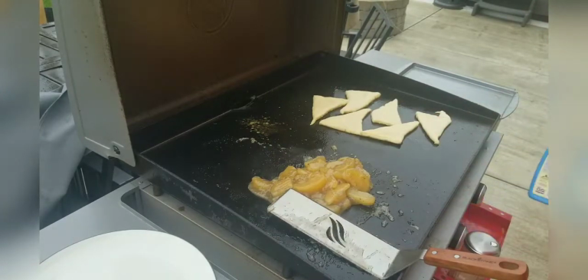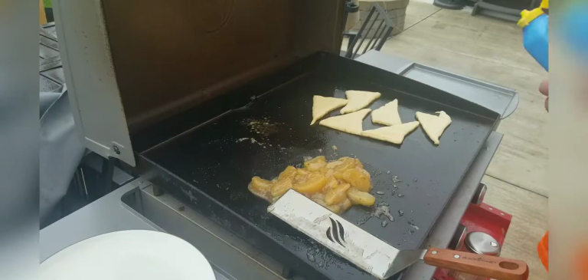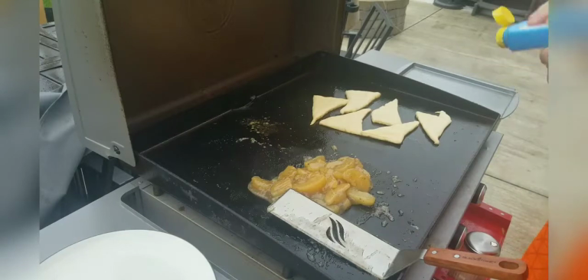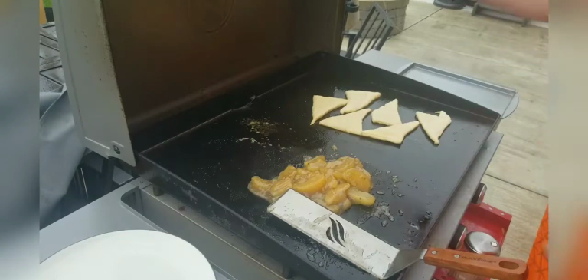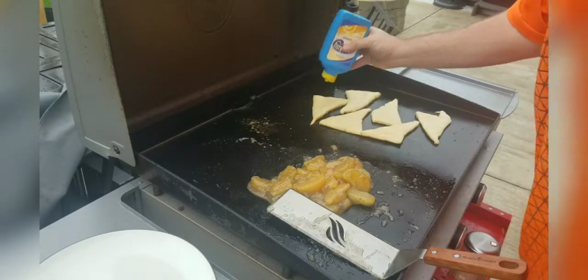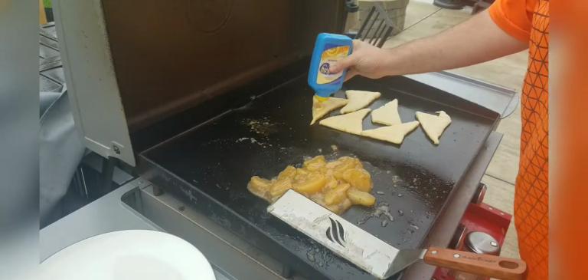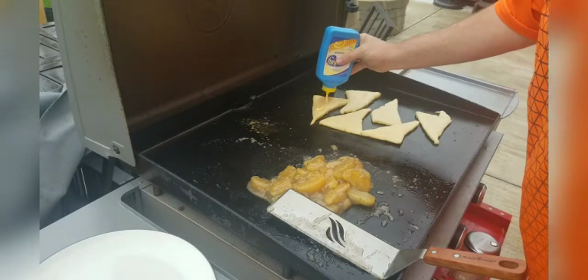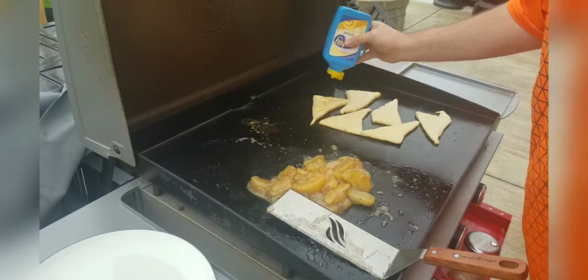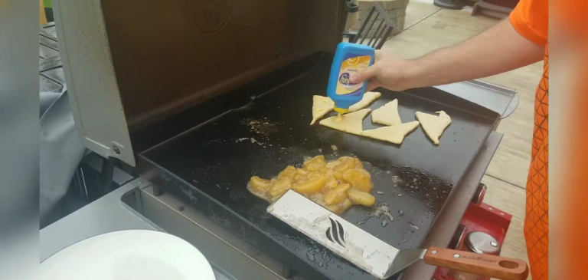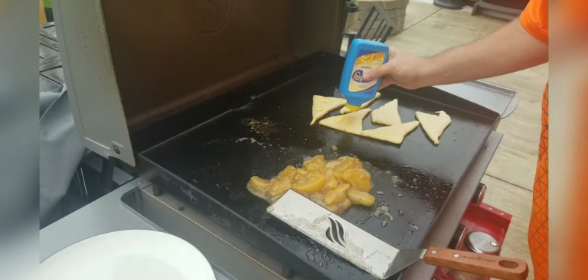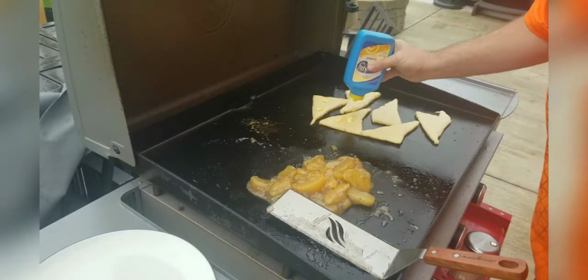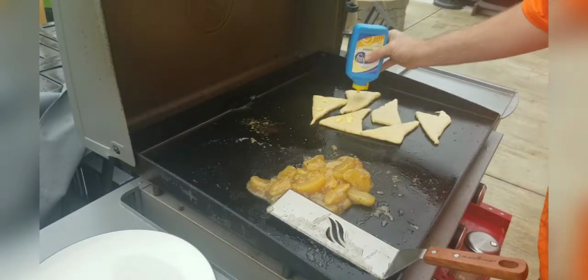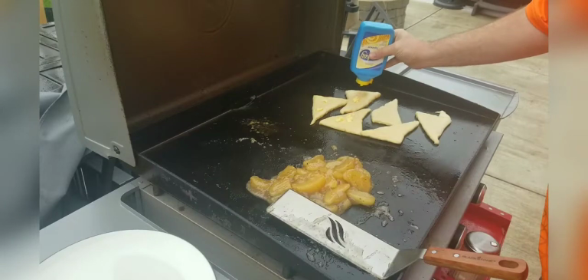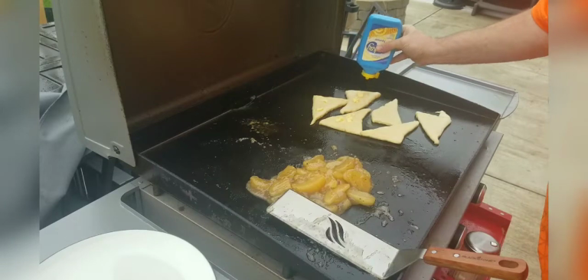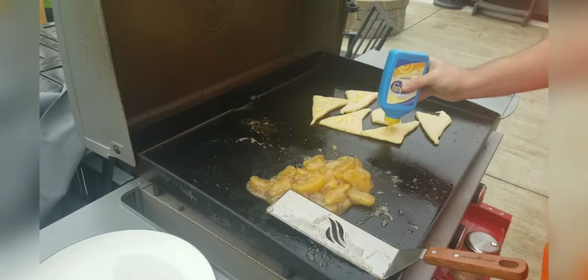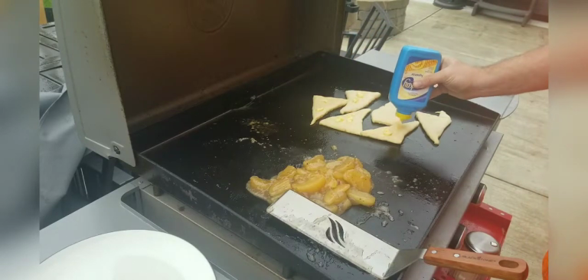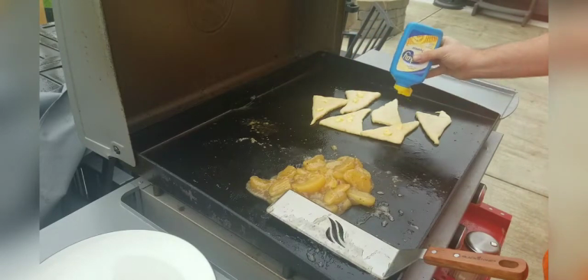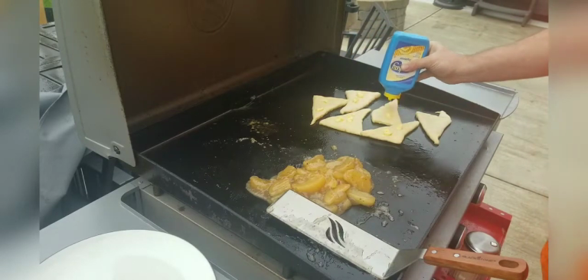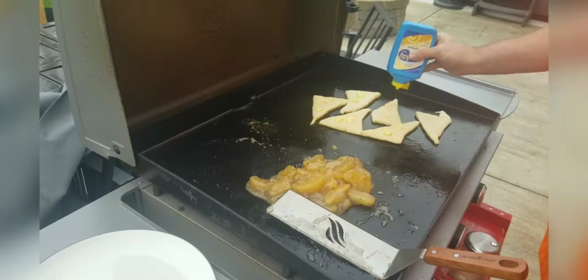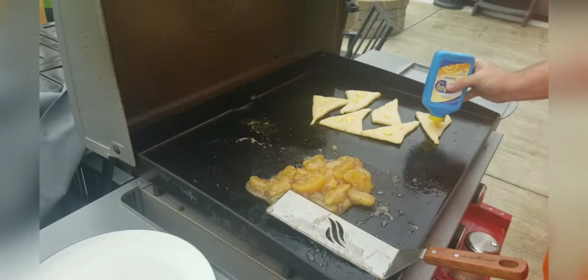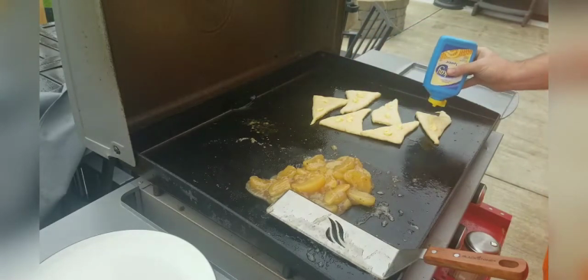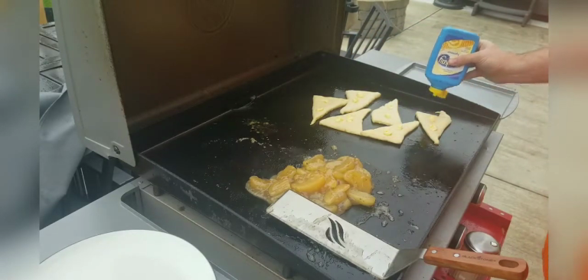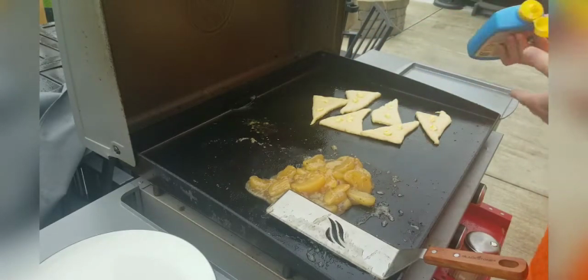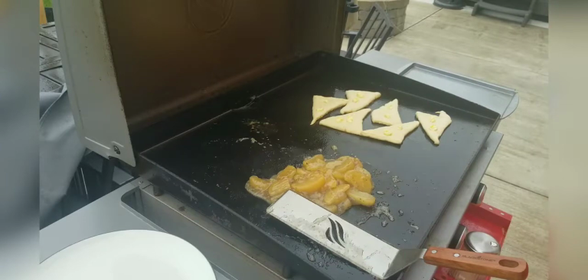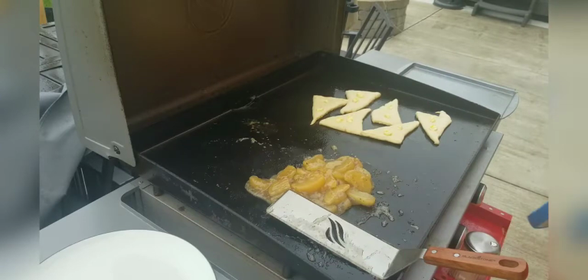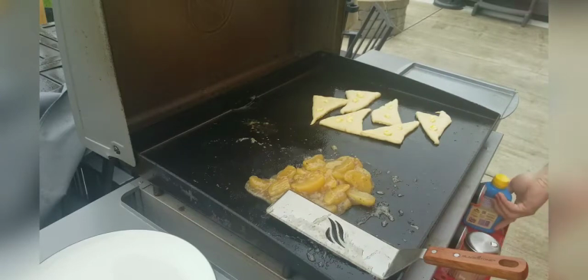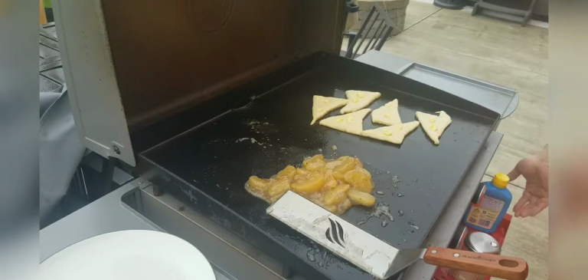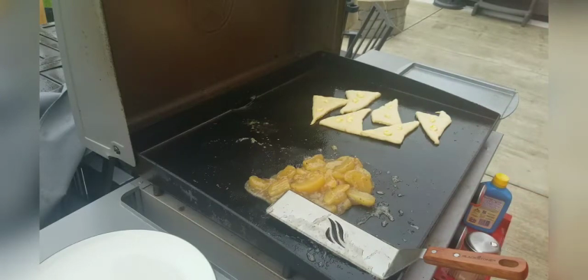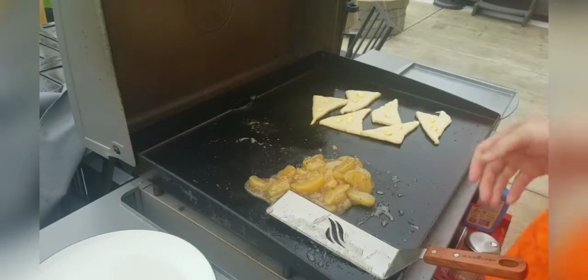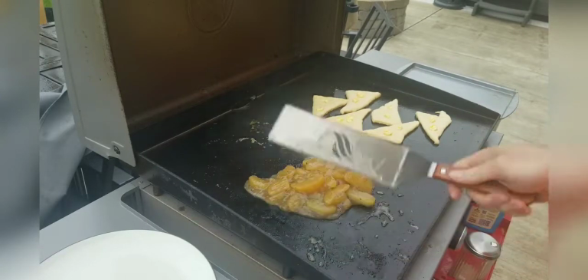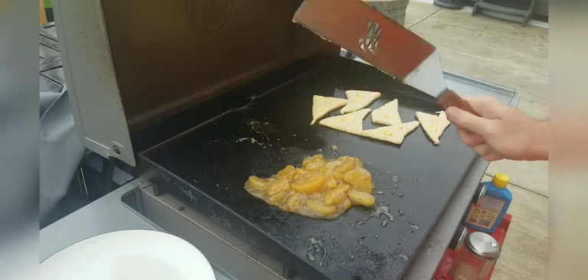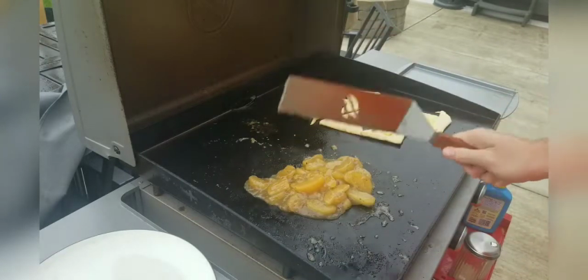On the second side, we're going to add a little bit of butter right on top of these rolls so that when we turn them over, we'll get that butter right on the other side.